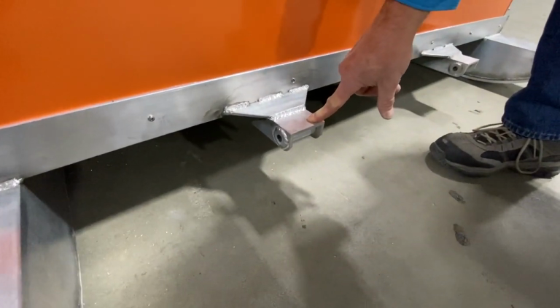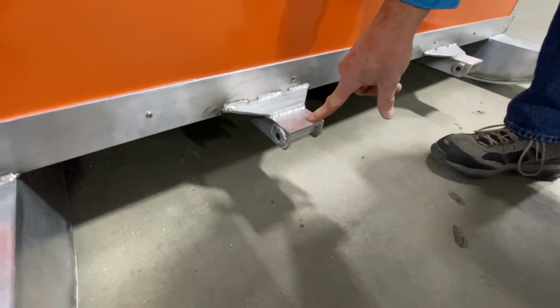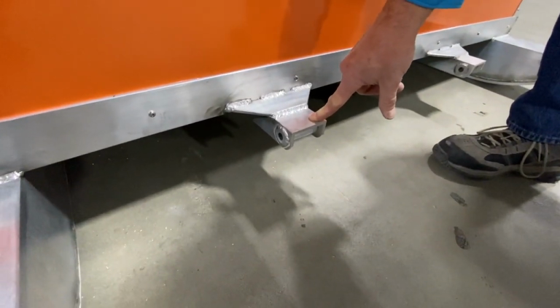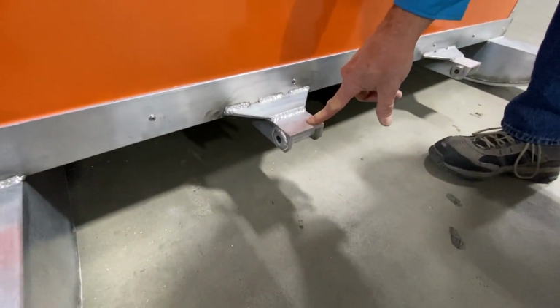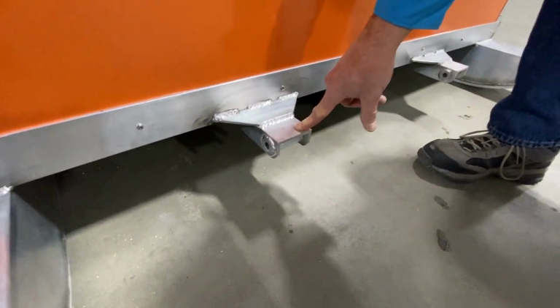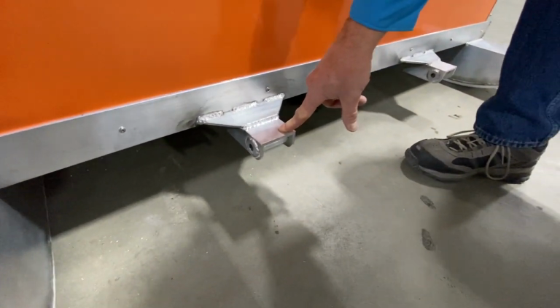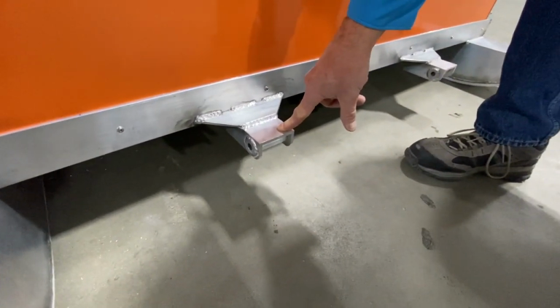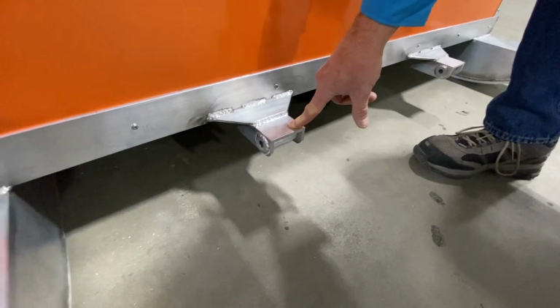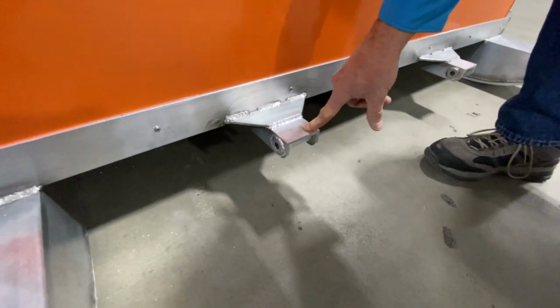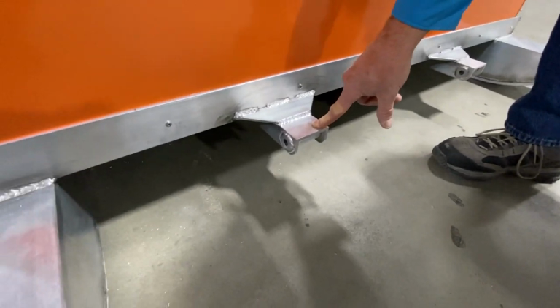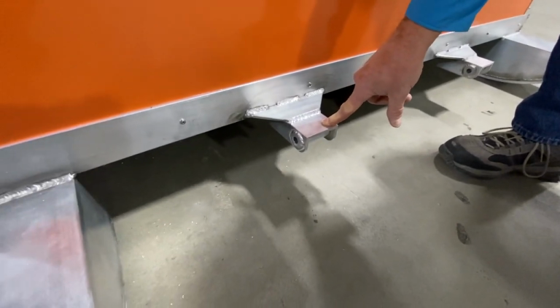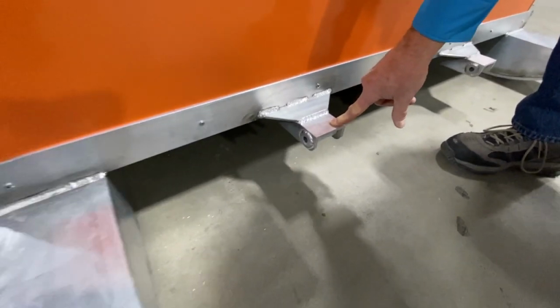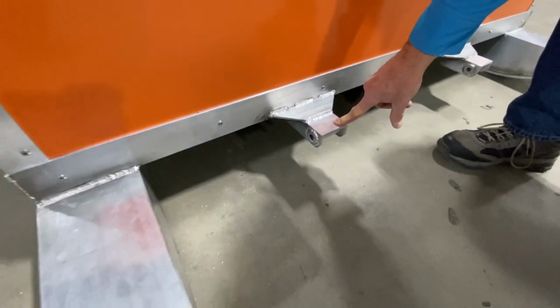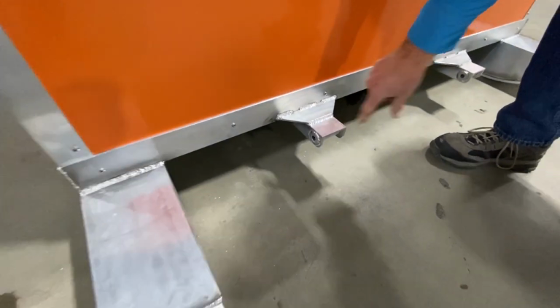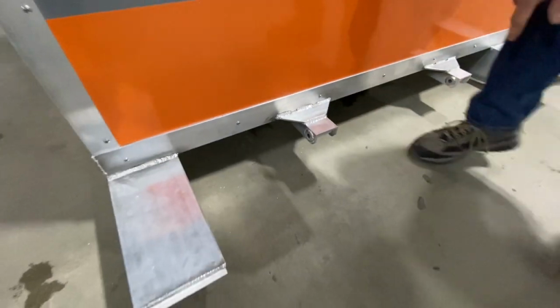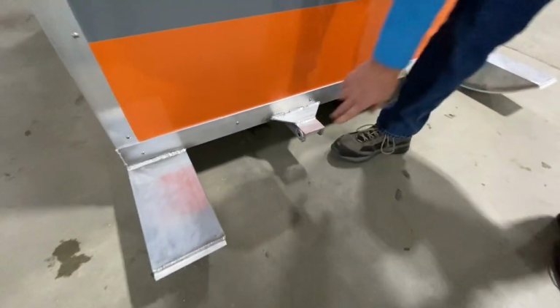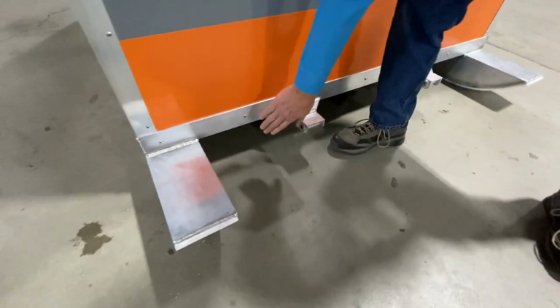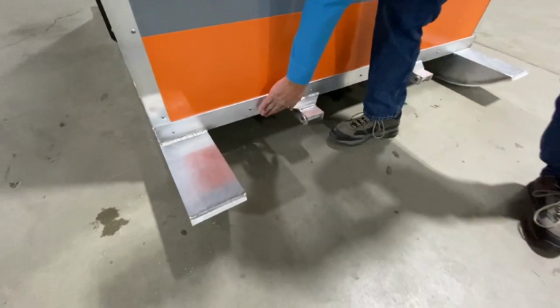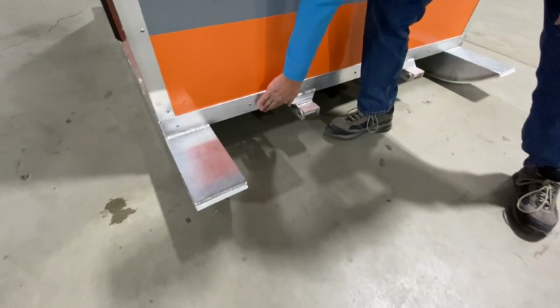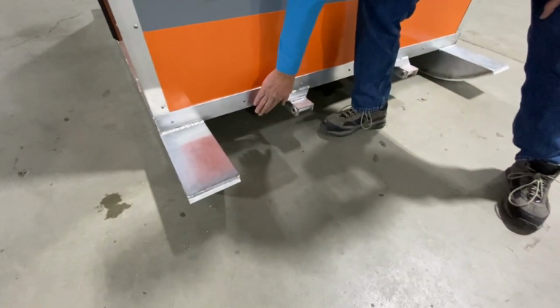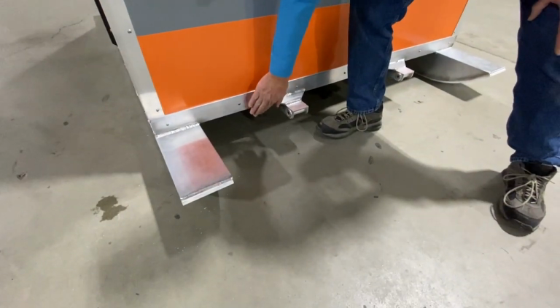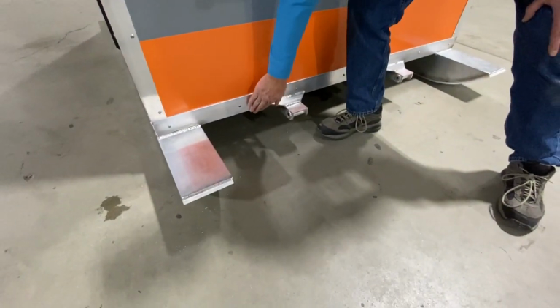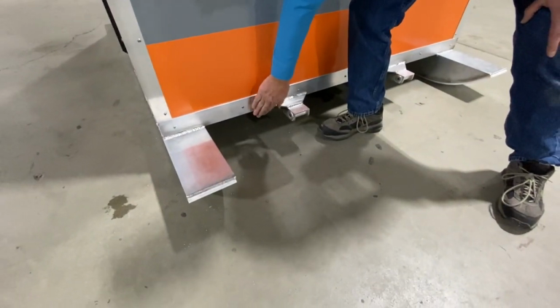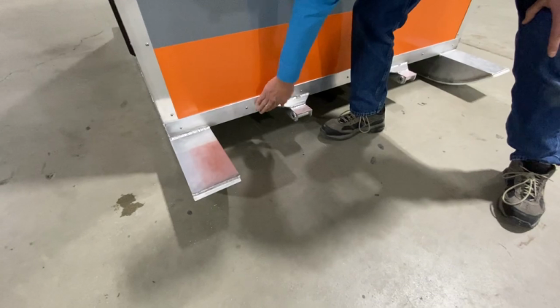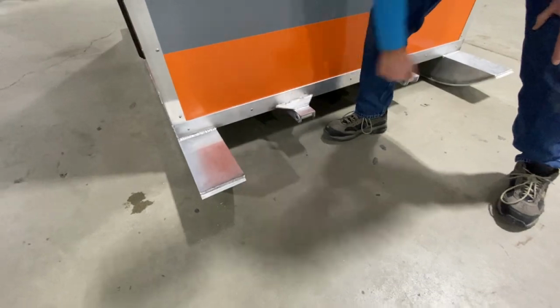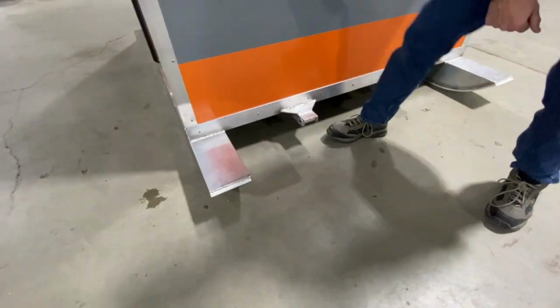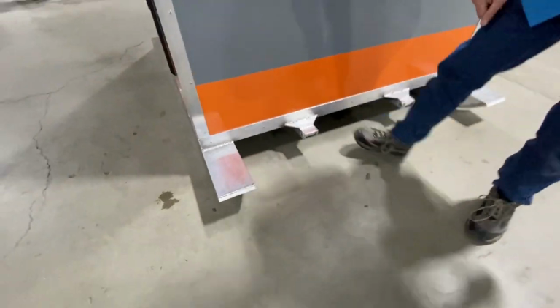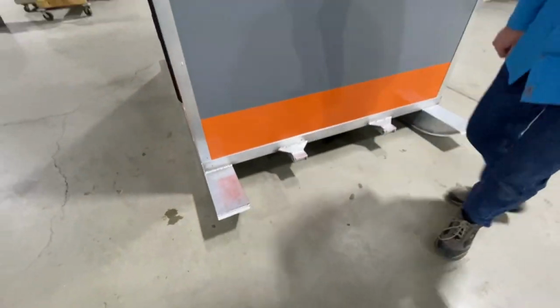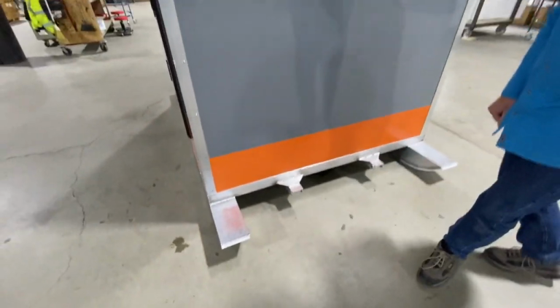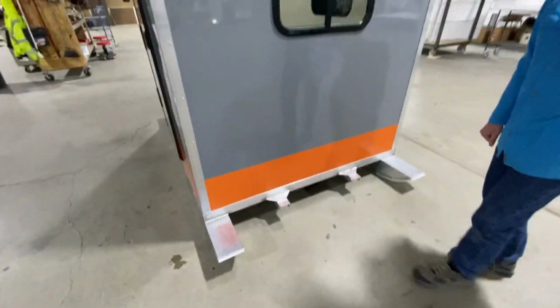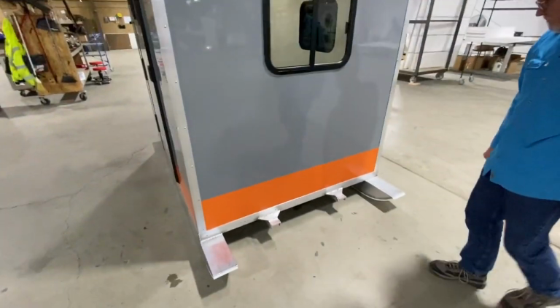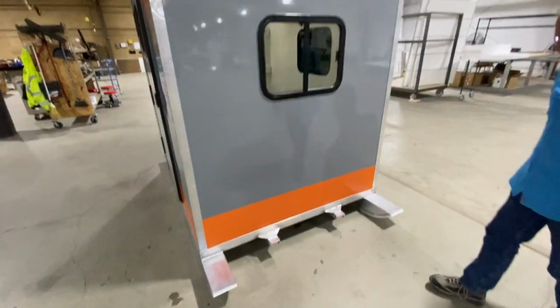So if you get iced in, you can really give it a yank to move it out, or you can put a pry bar or a jack underneath the frame to break yourself loose.